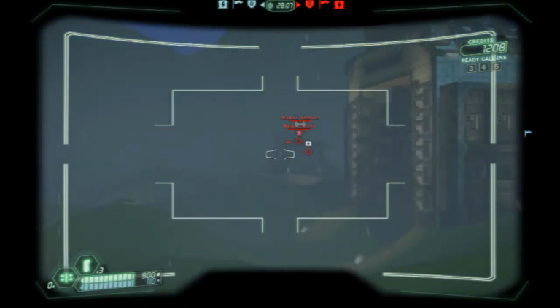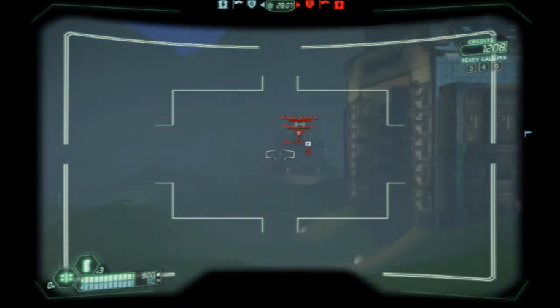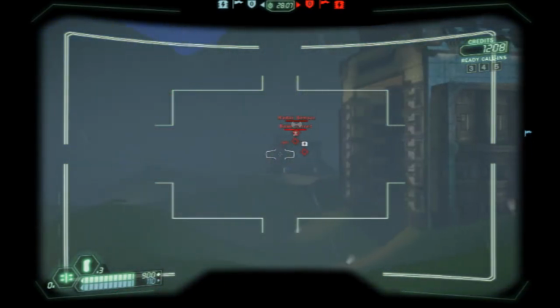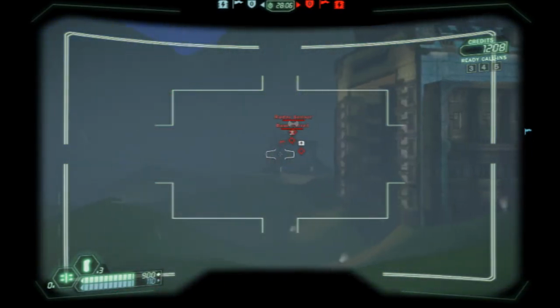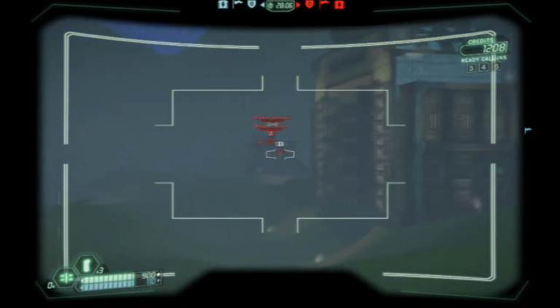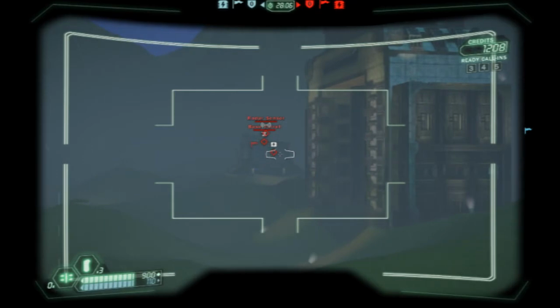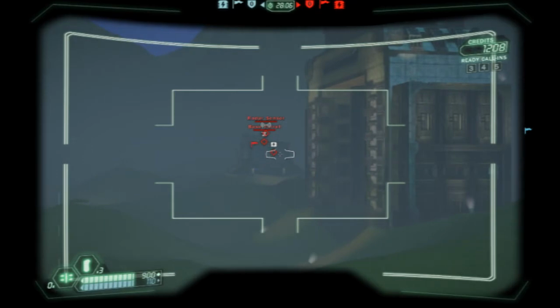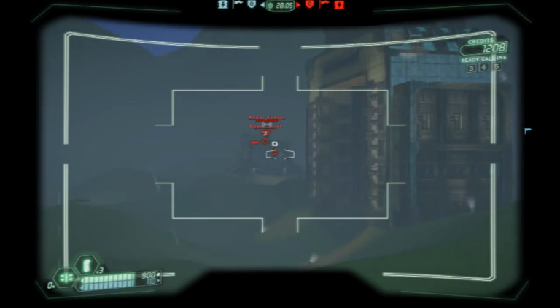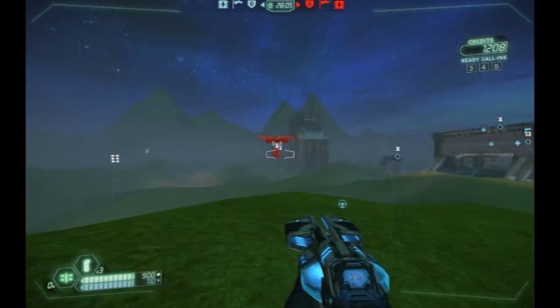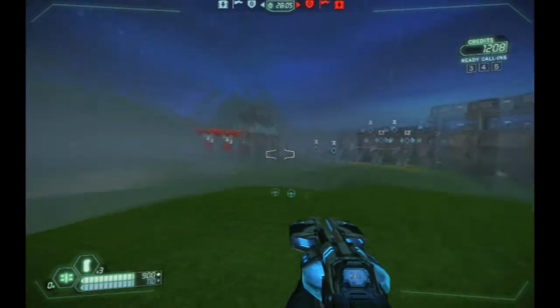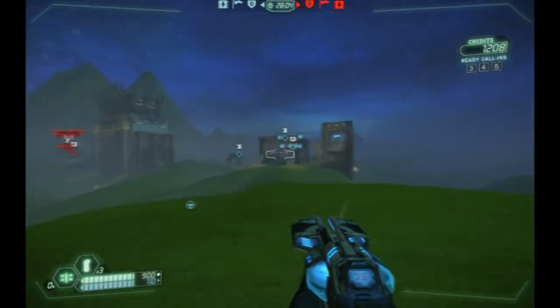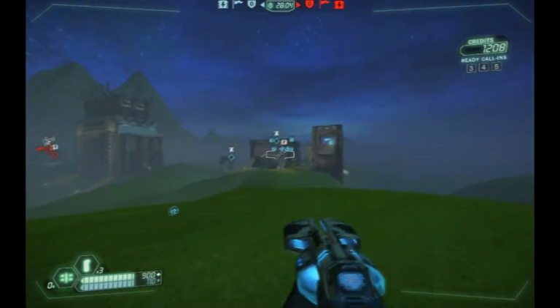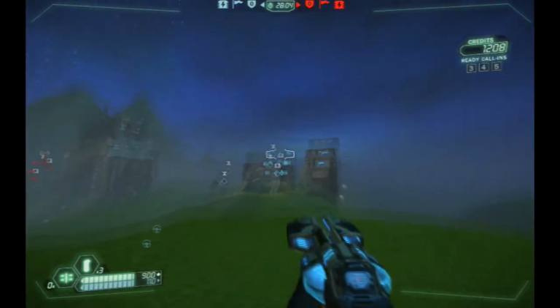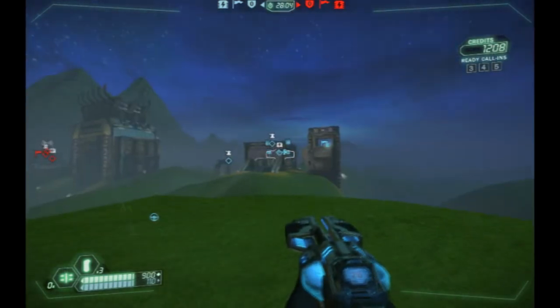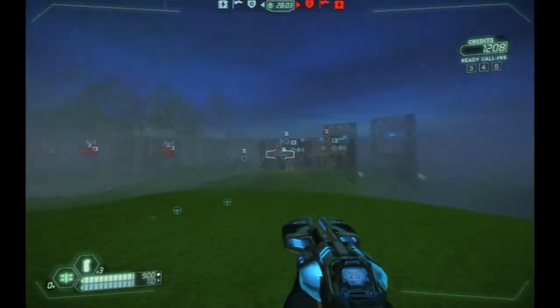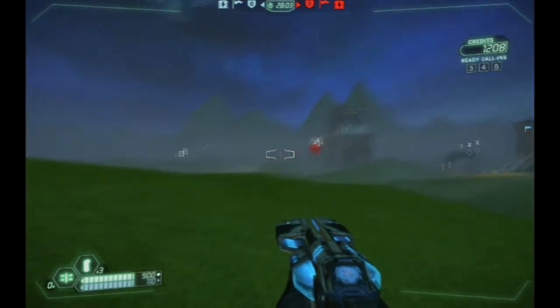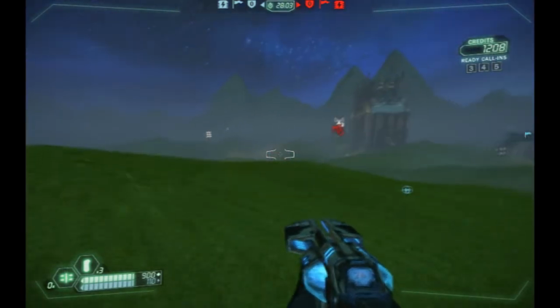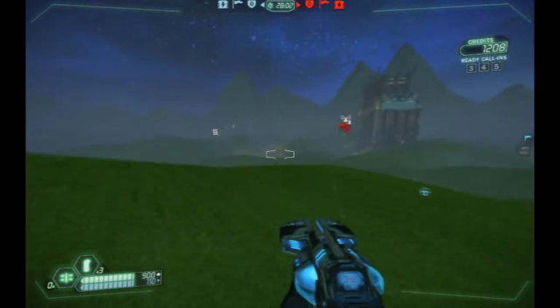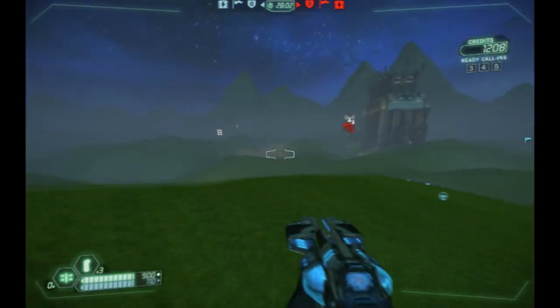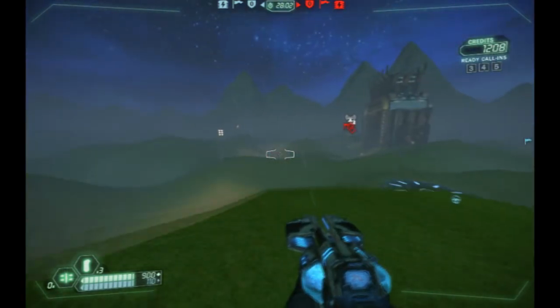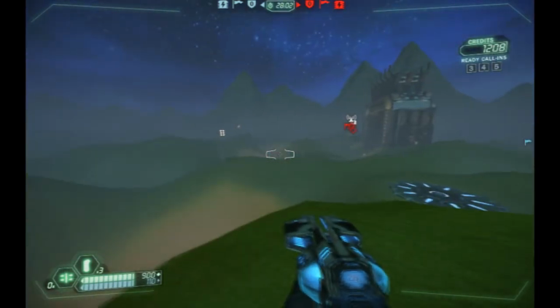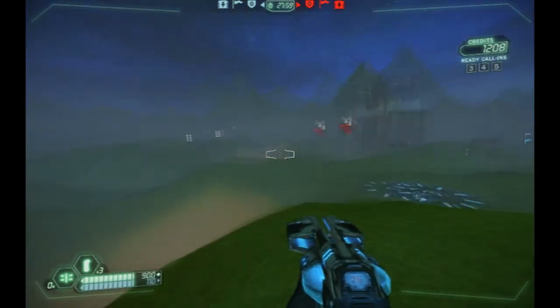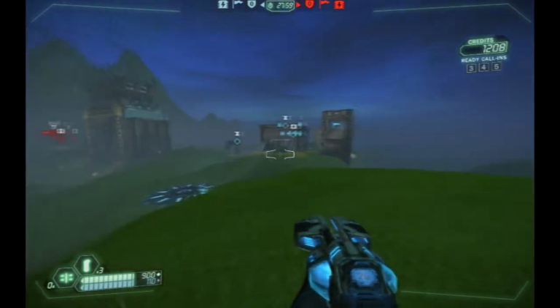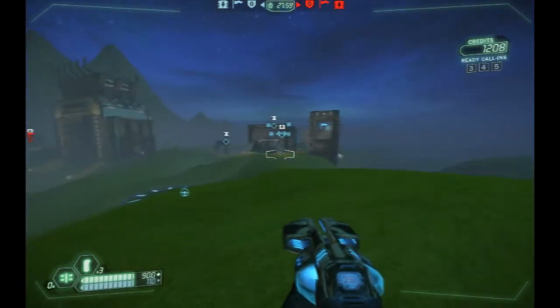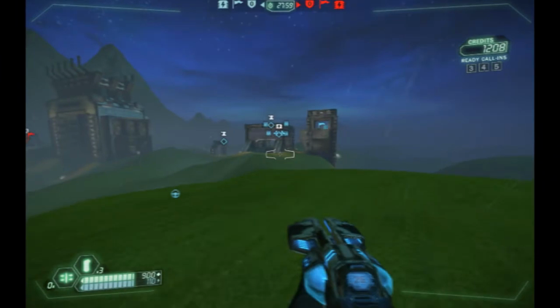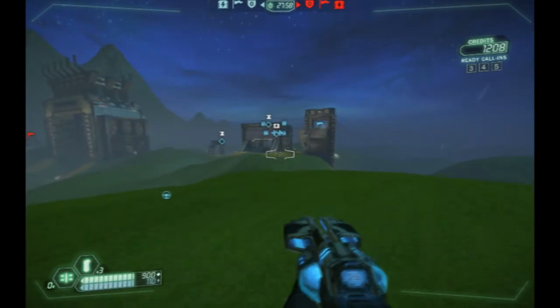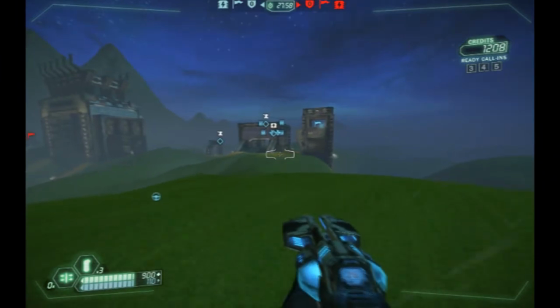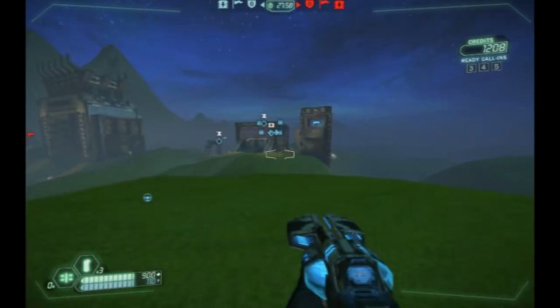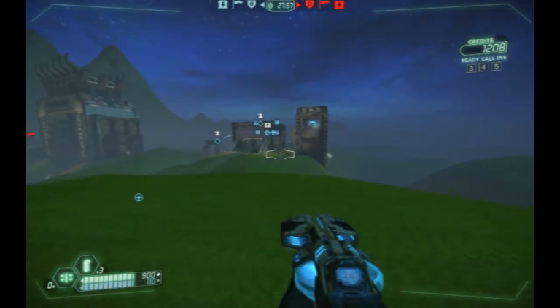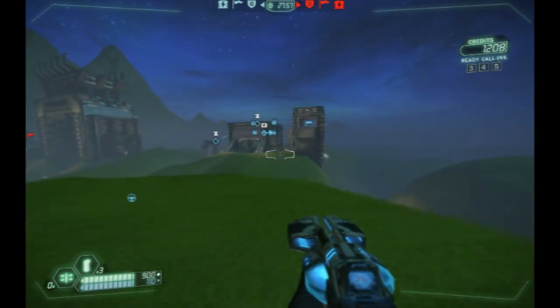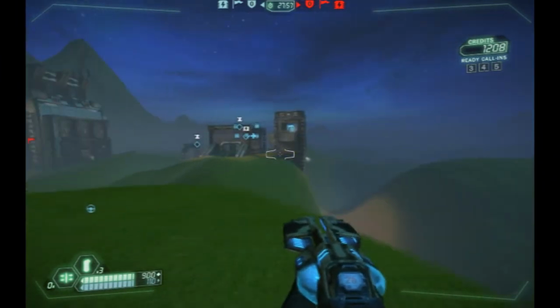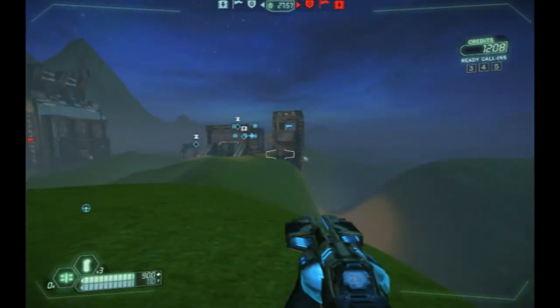Also note the view distance — you're actually able to see all the way to the other base. In the original Tribes, the draw distance was really low, and Fog of War was always getting in the way.